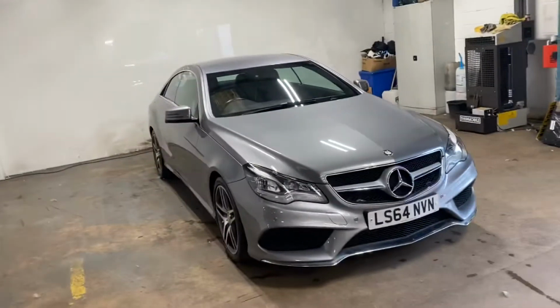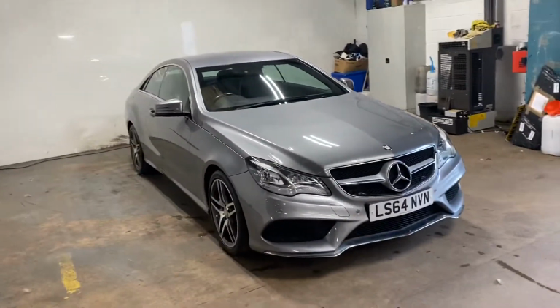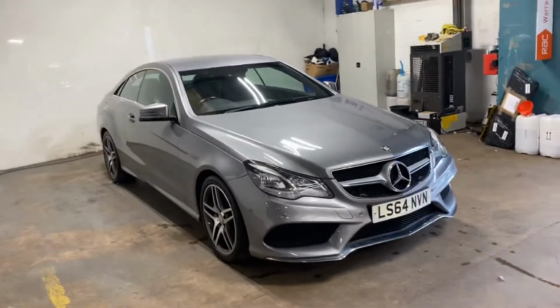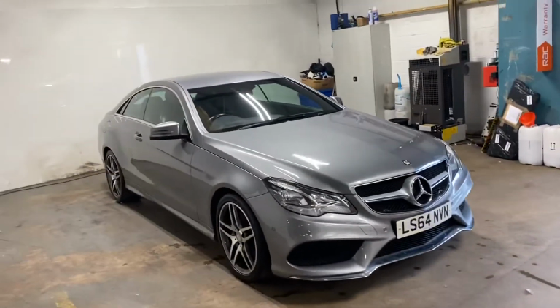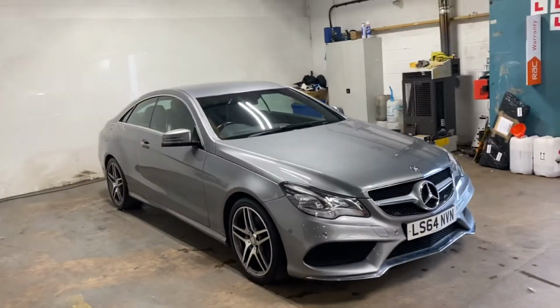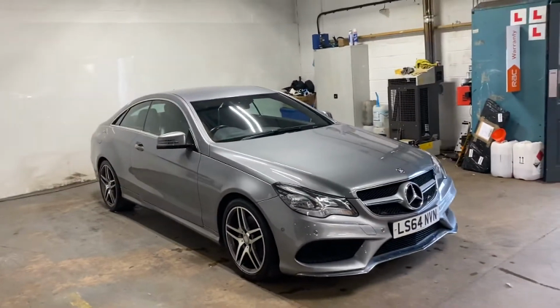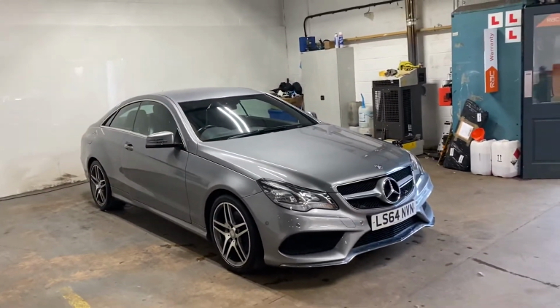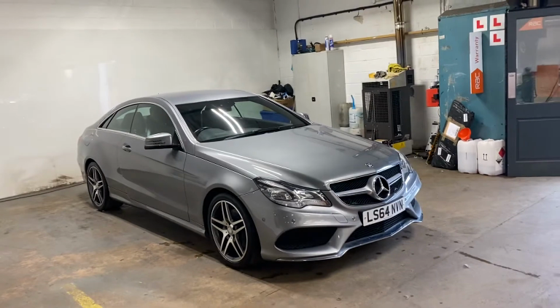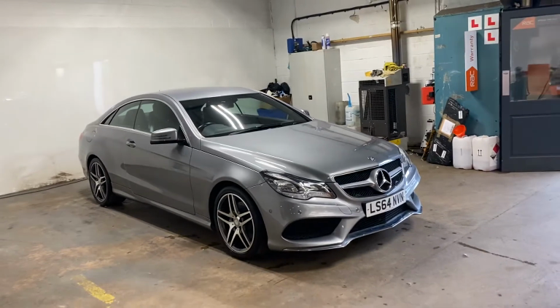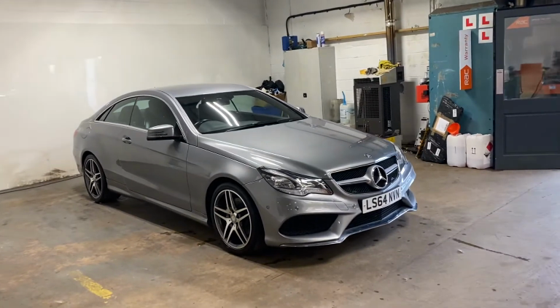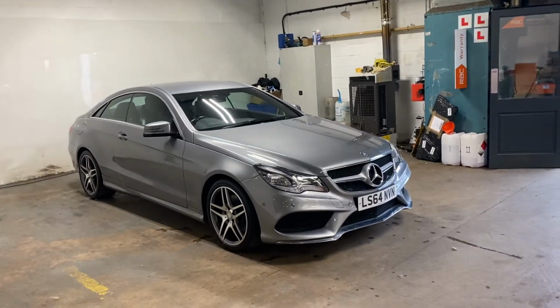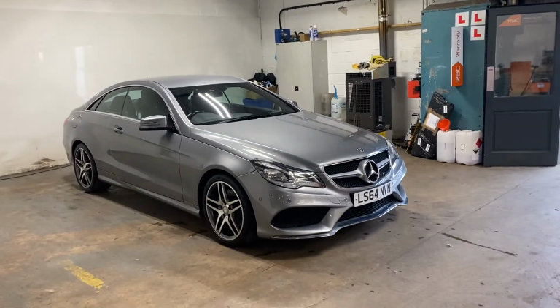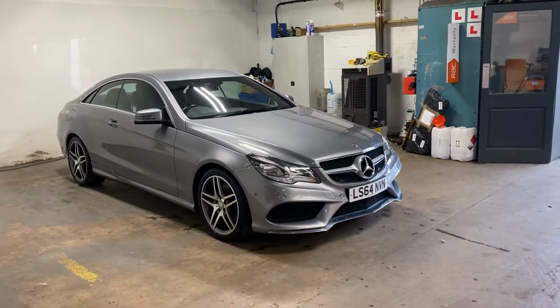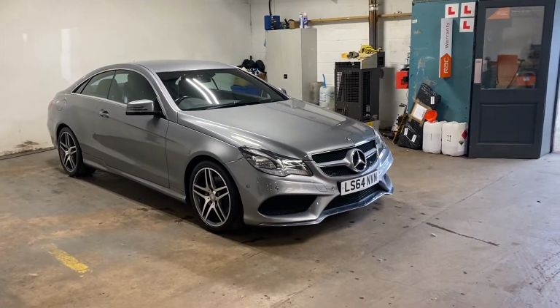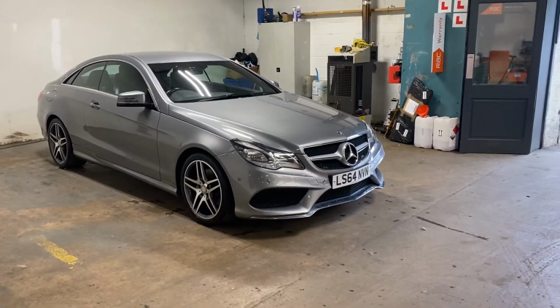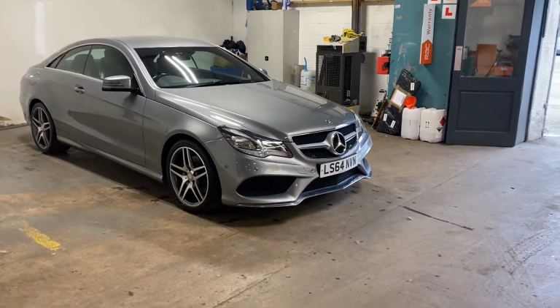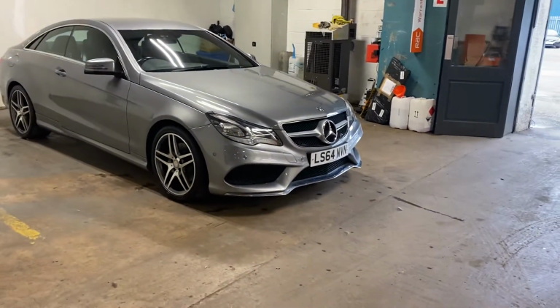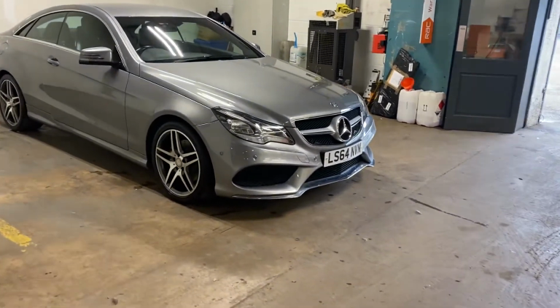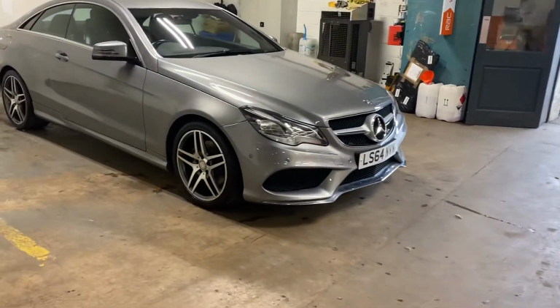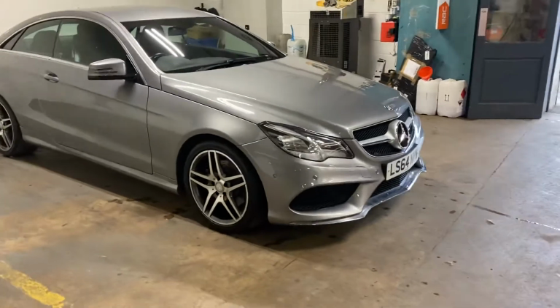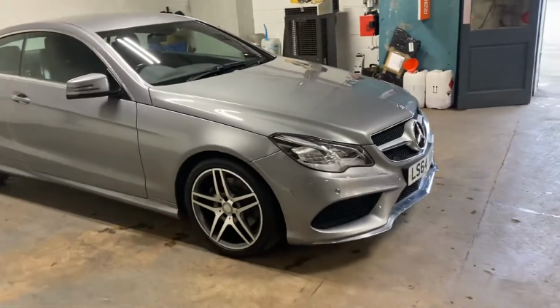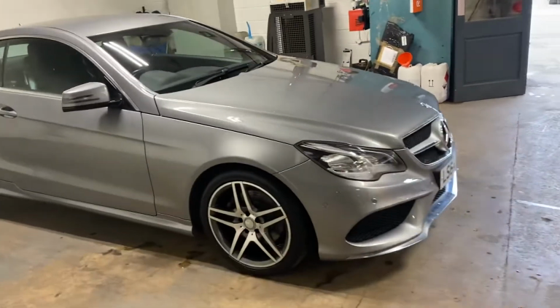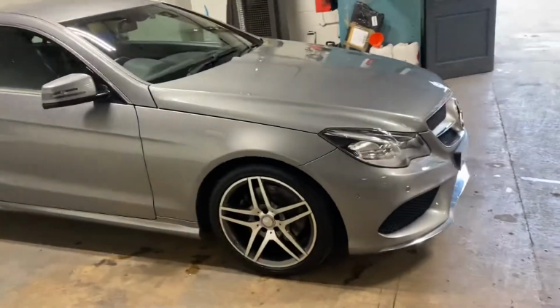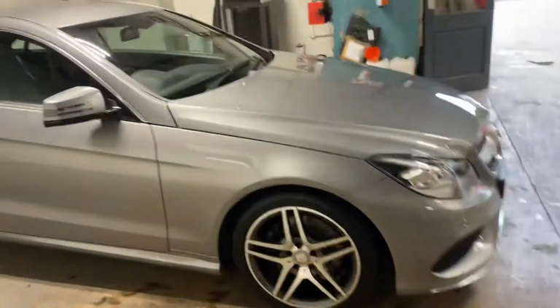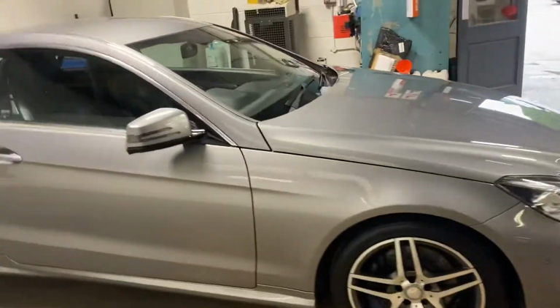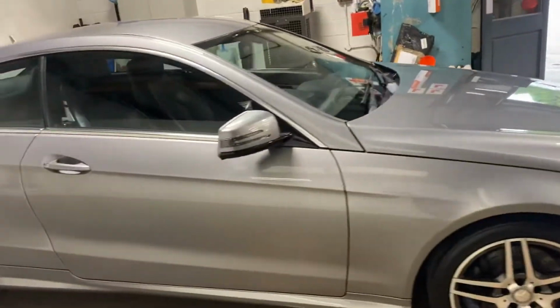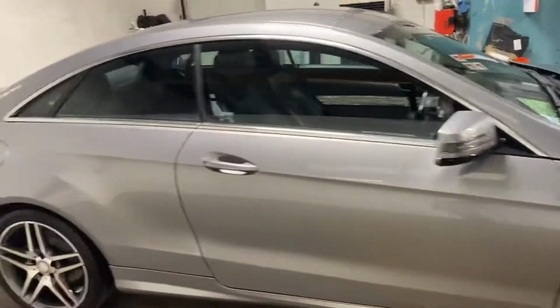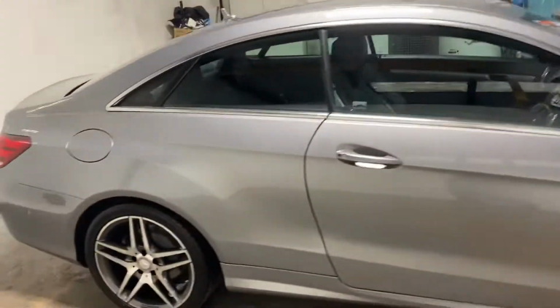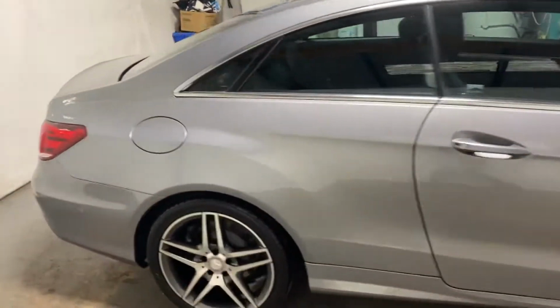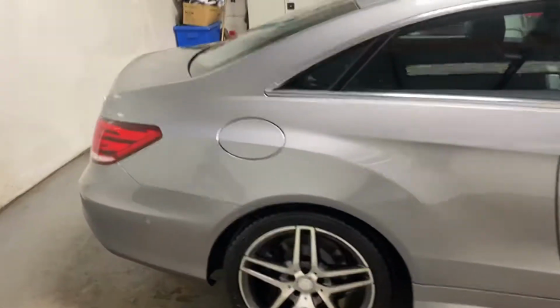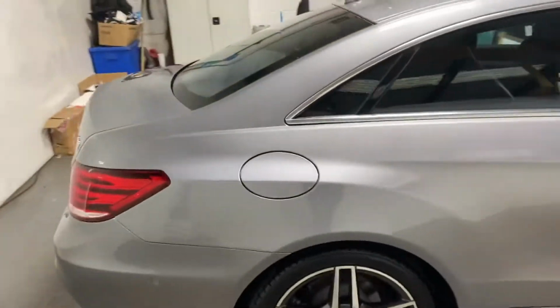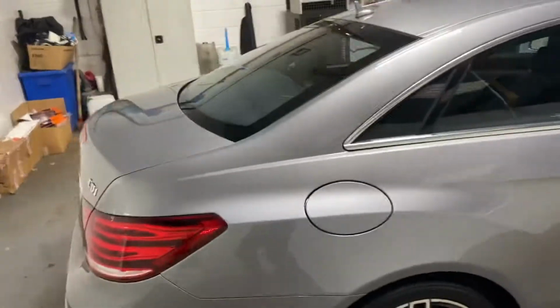Slightly more power than the 220, but it's the coupe version and it's really nice. It's in a palladium silver colourway, has the diamond cut alloys. There's not a mark on them. It's a really clean car, very nice indeed.